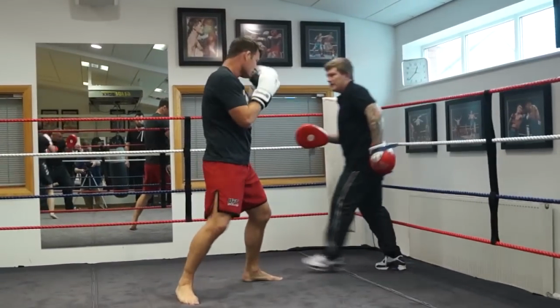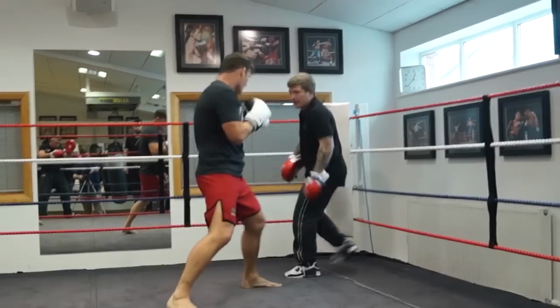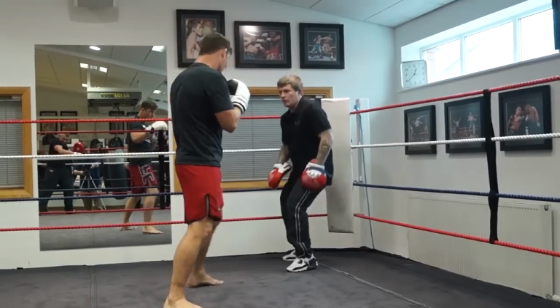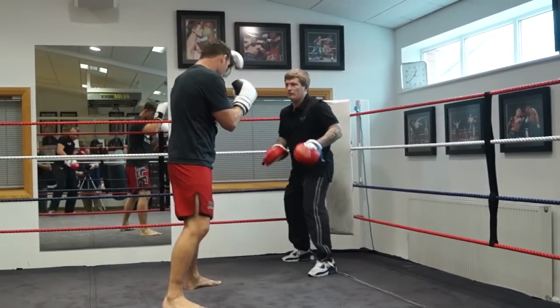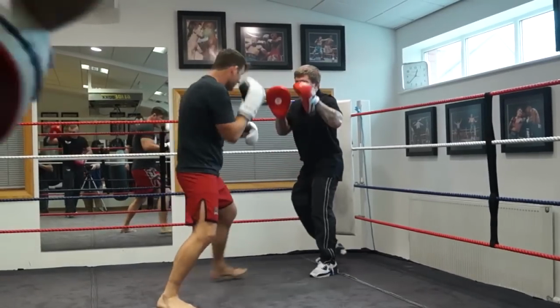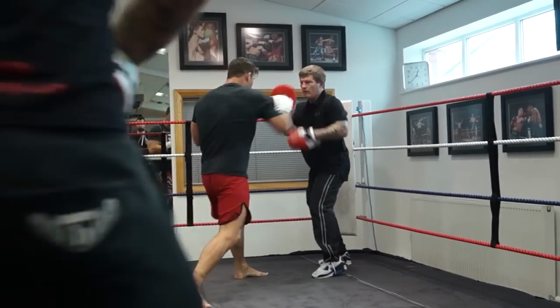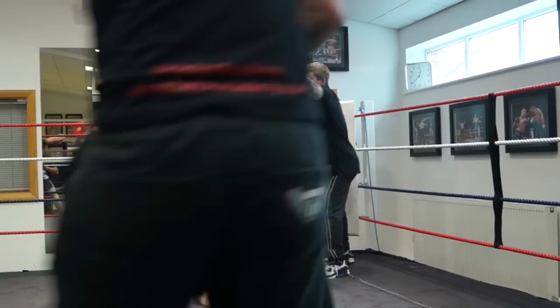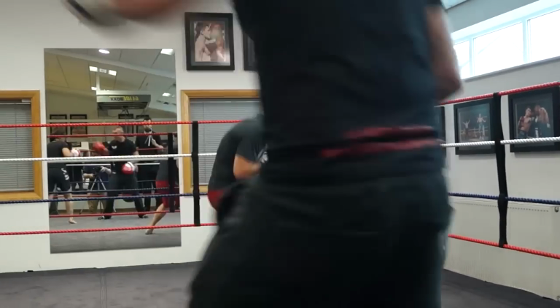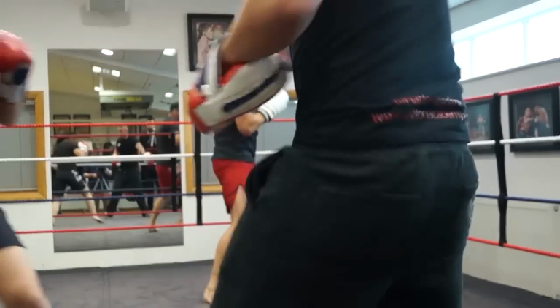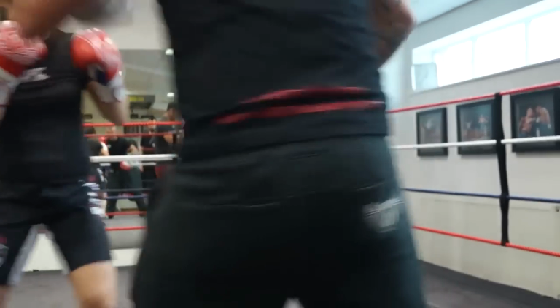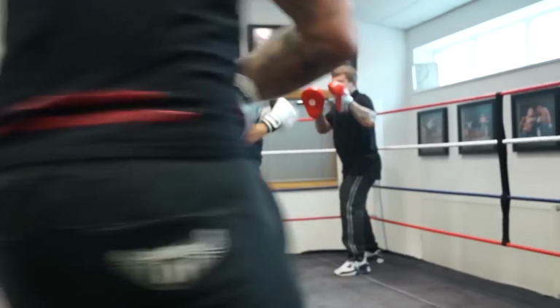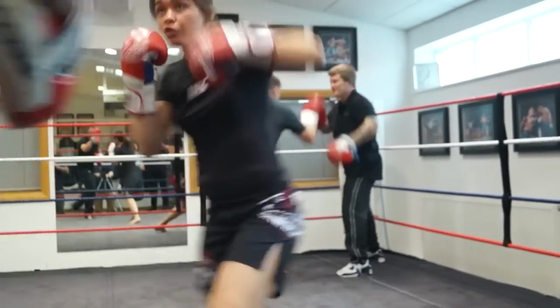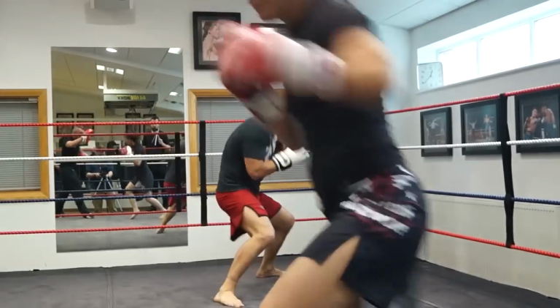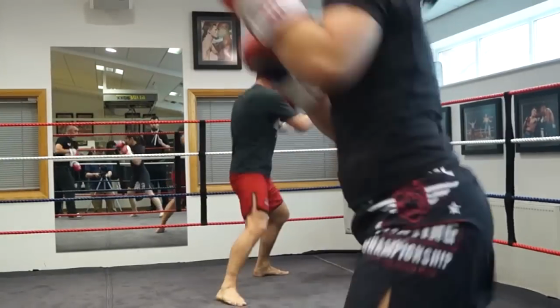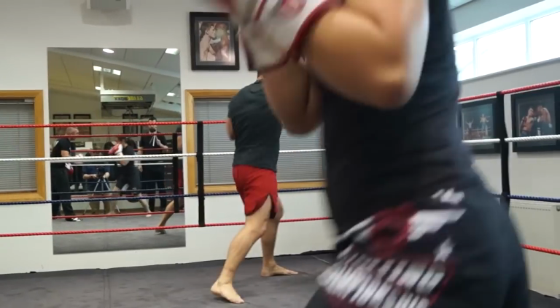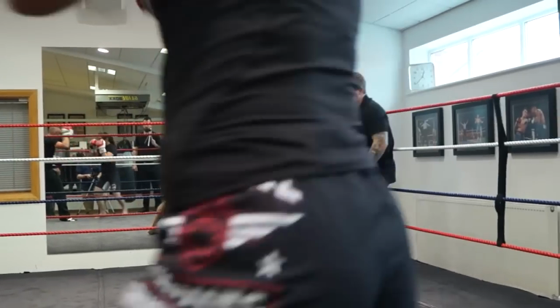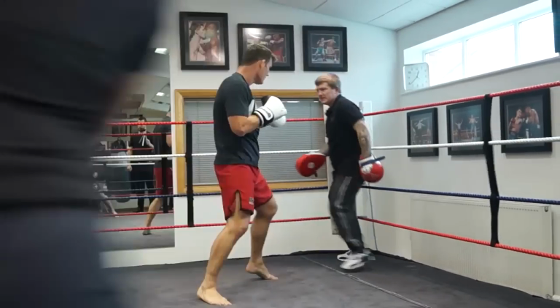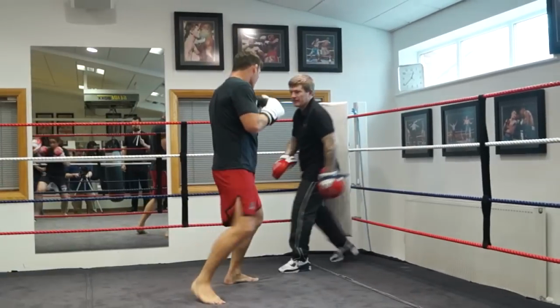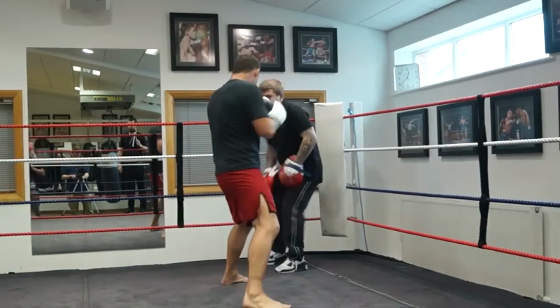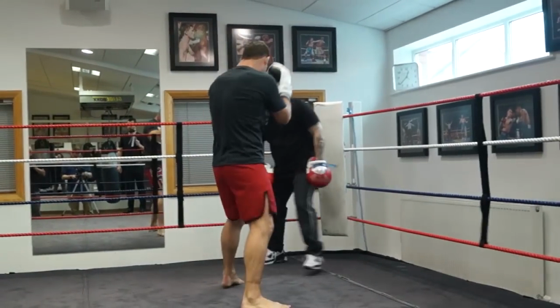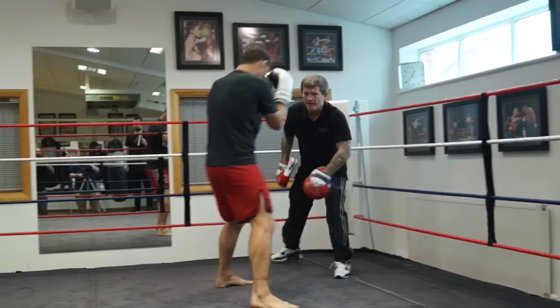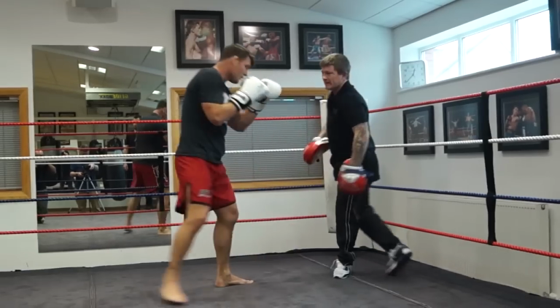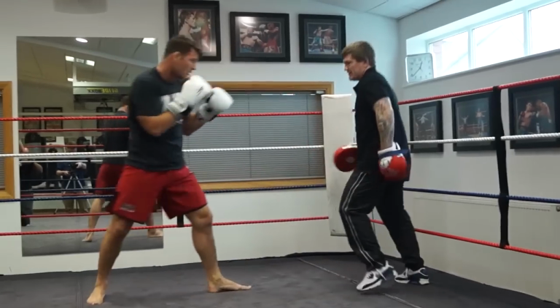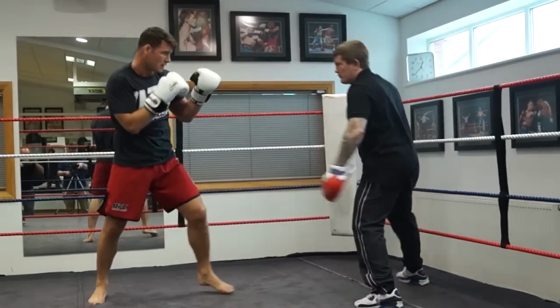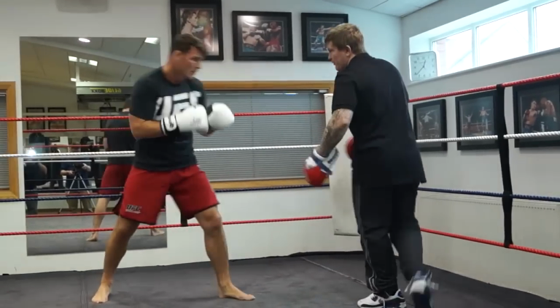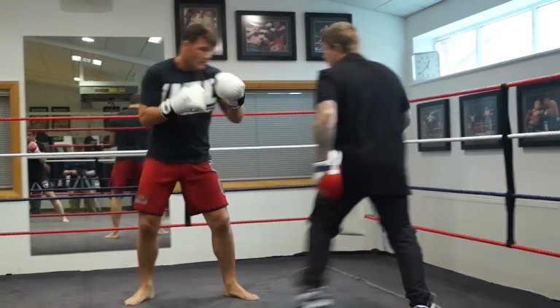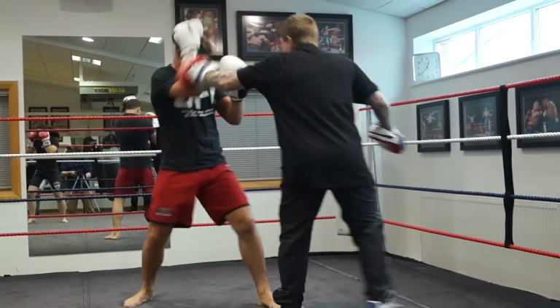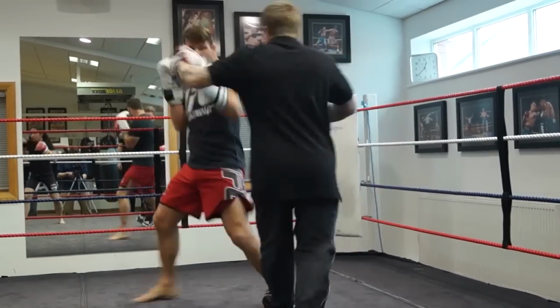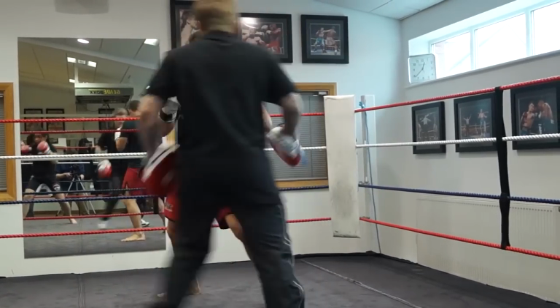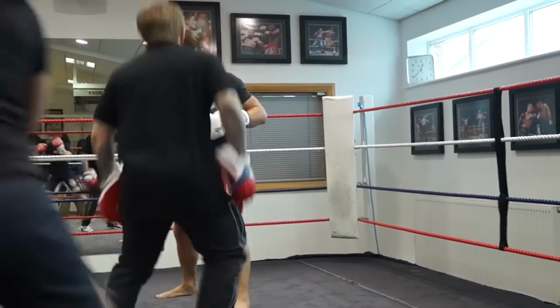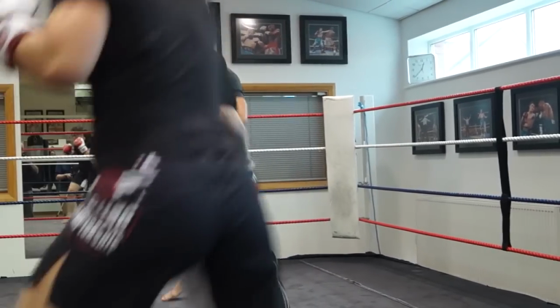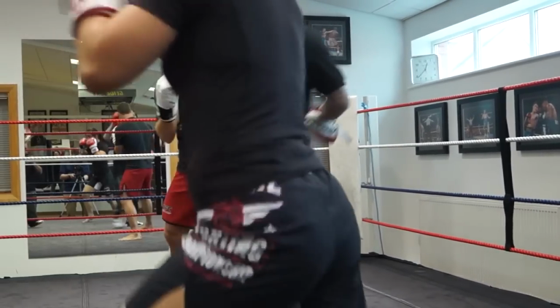Right, right, right. One, two, roll. Good, jump that way. Good, again. One, two. Good, jump right back. Yeah, jump right back.